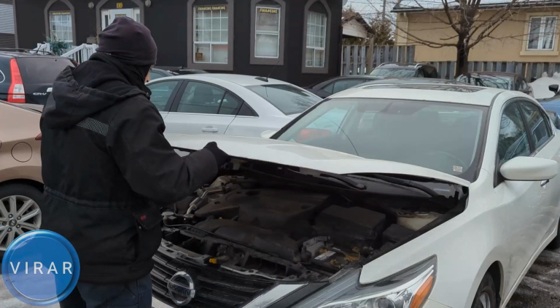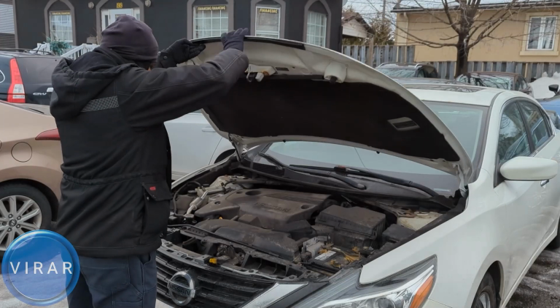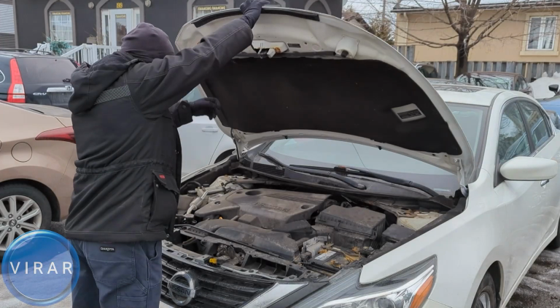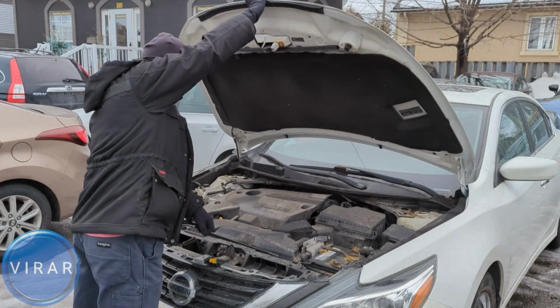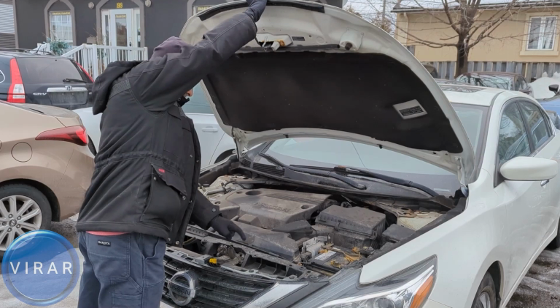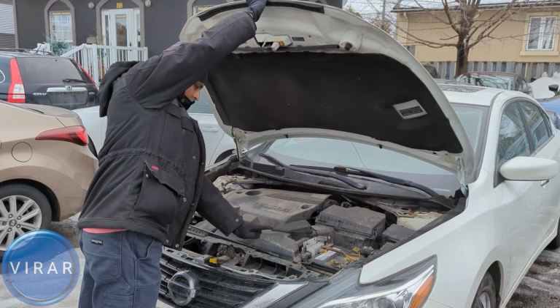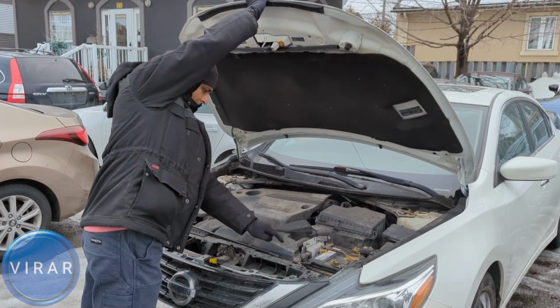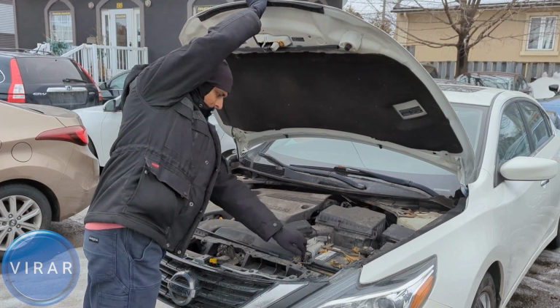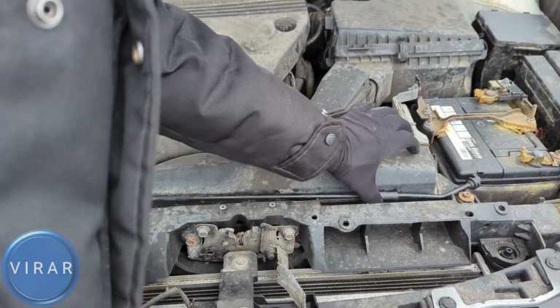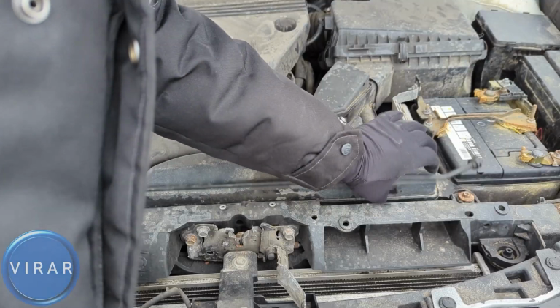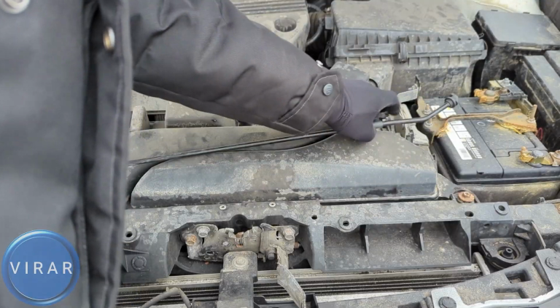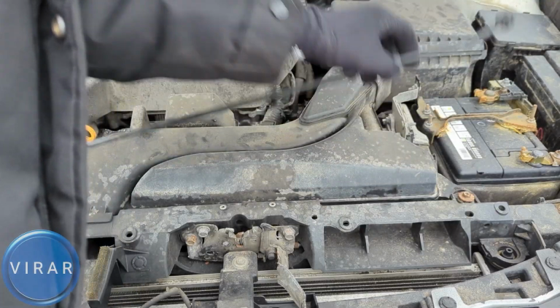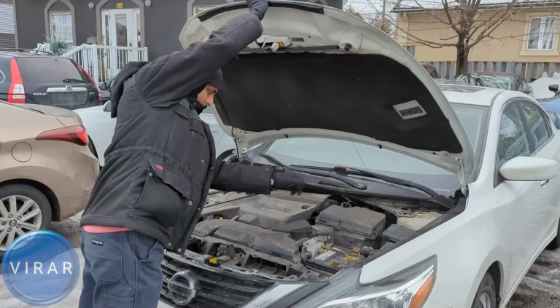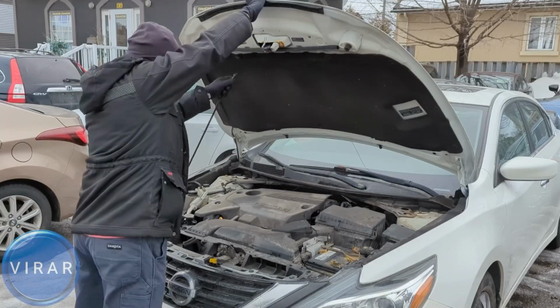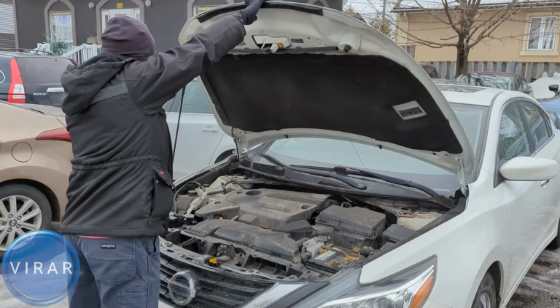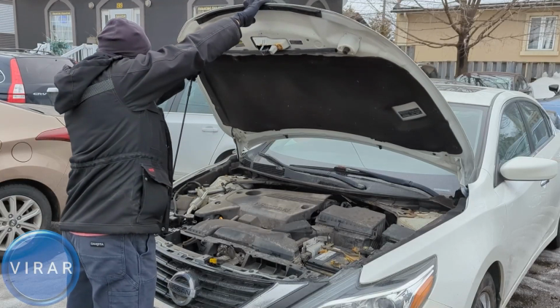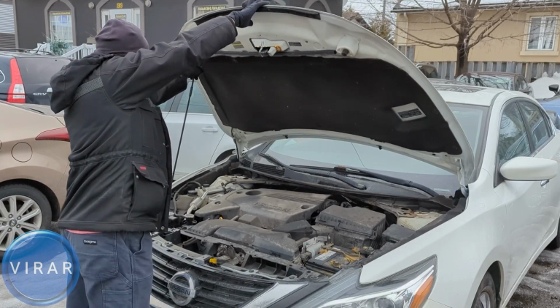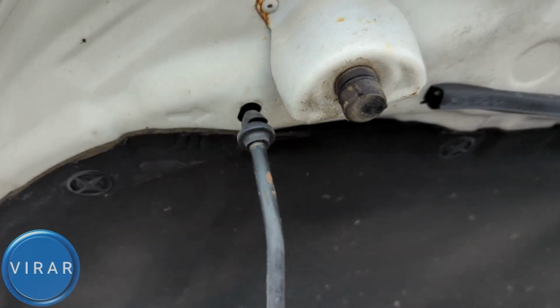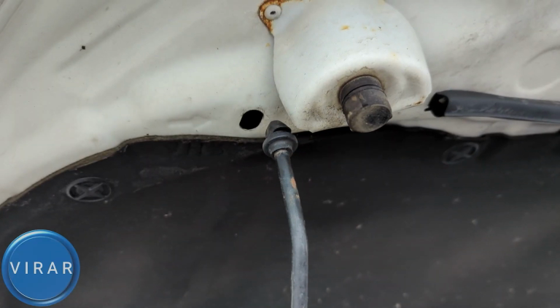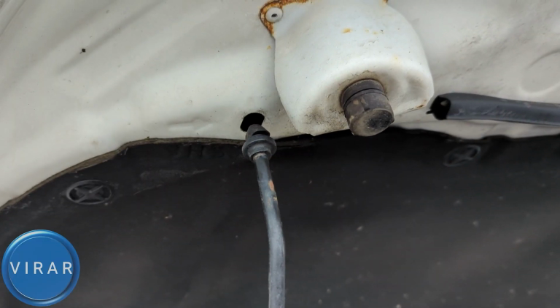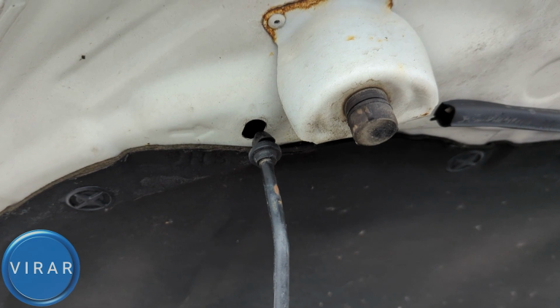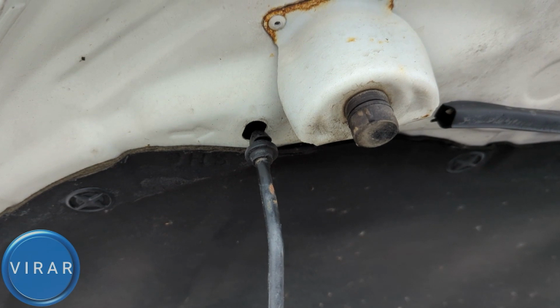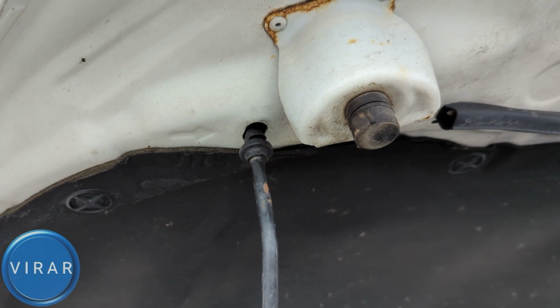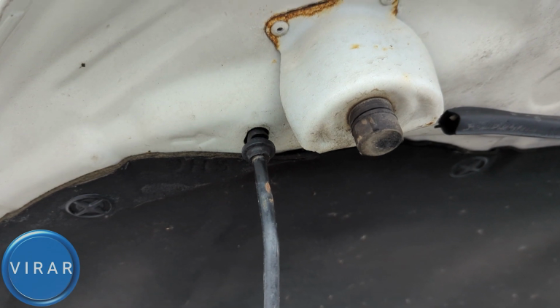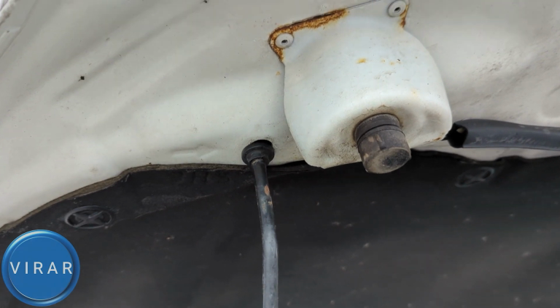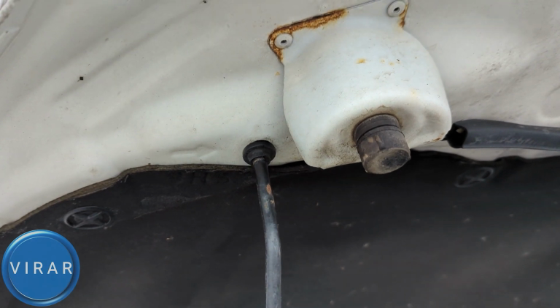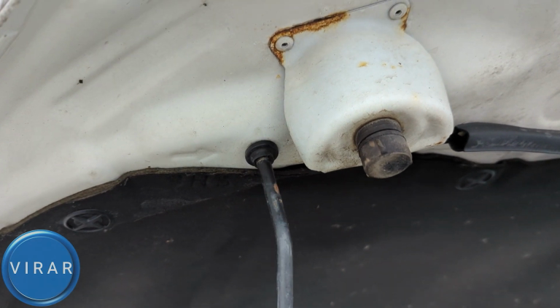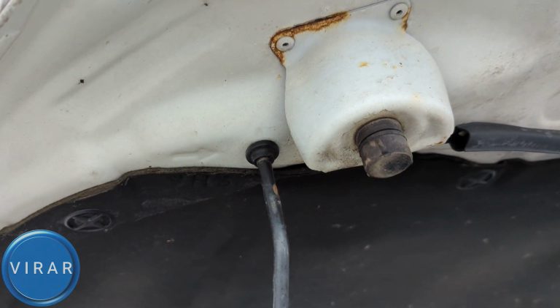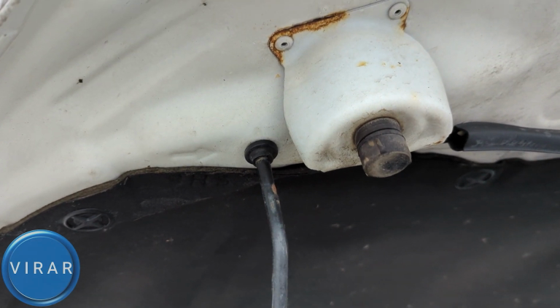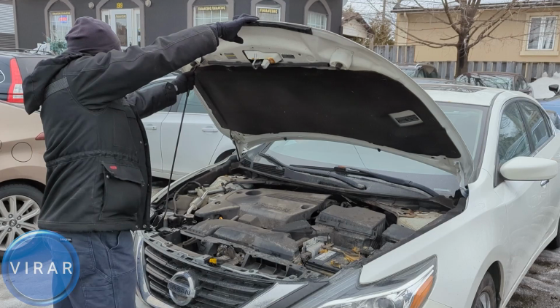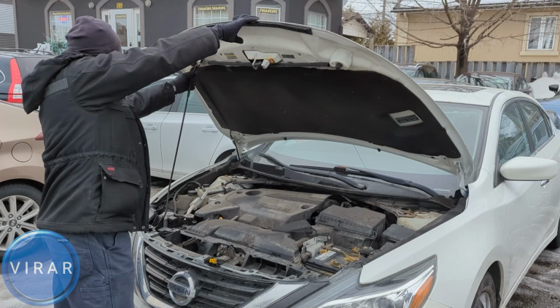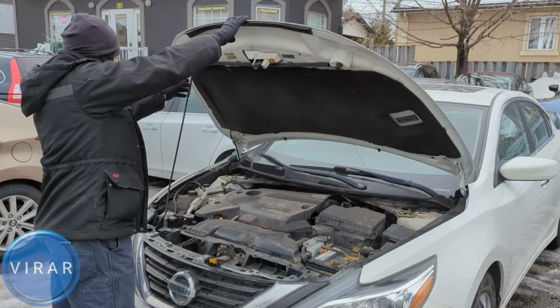This hood requires a prop rod to stay in place, so grab the rod. Put it right over there in that slot with the arrow marking it. Put it in and pull it back. Now the hood is secure in place.